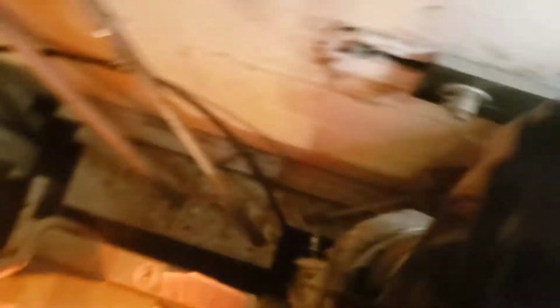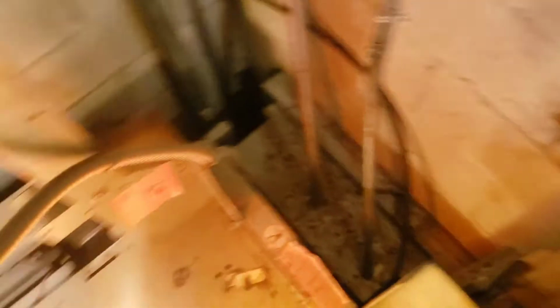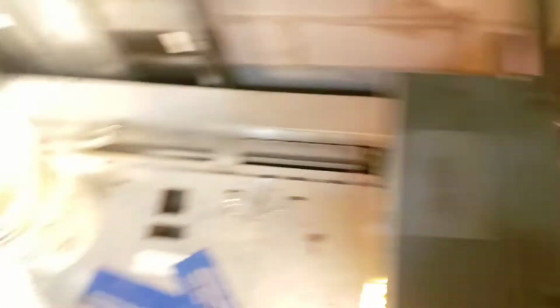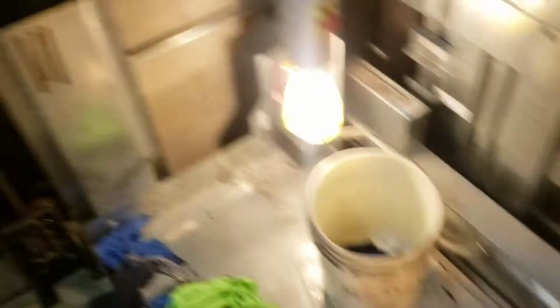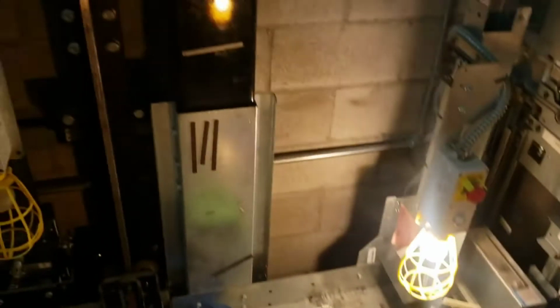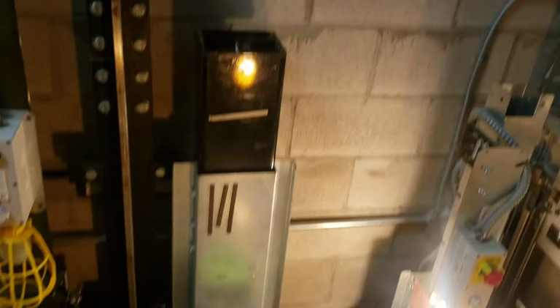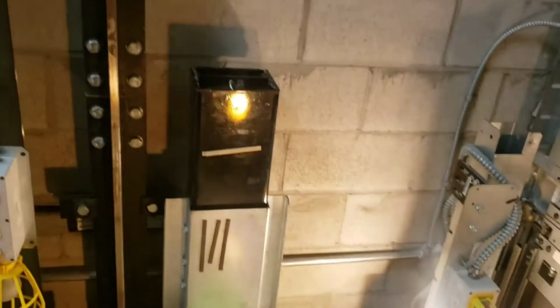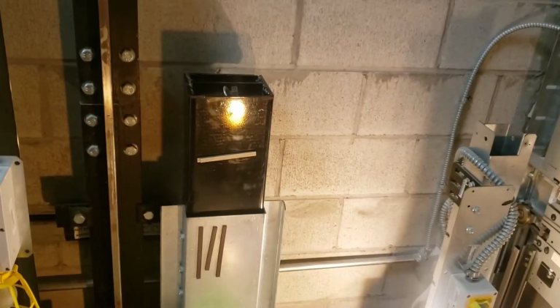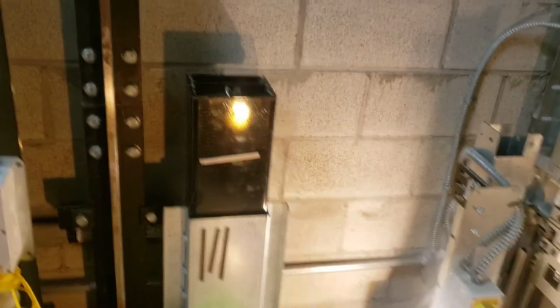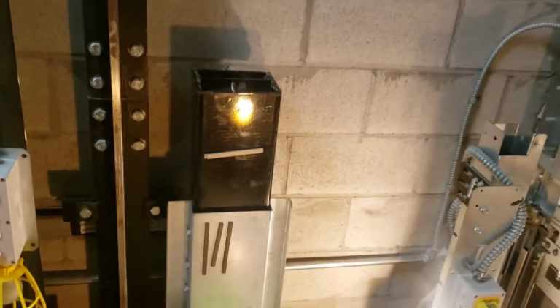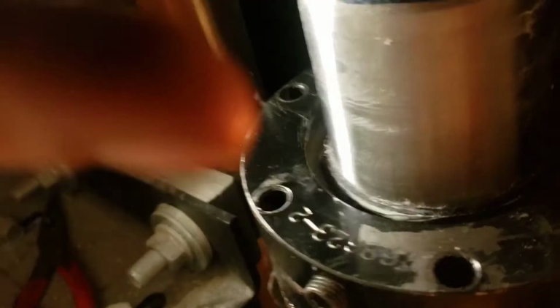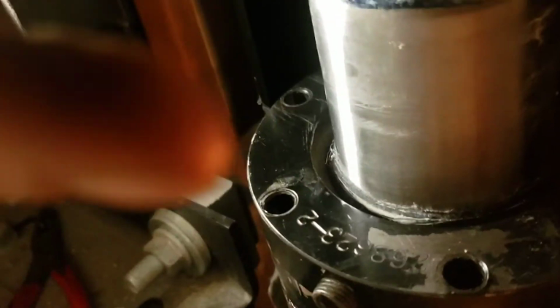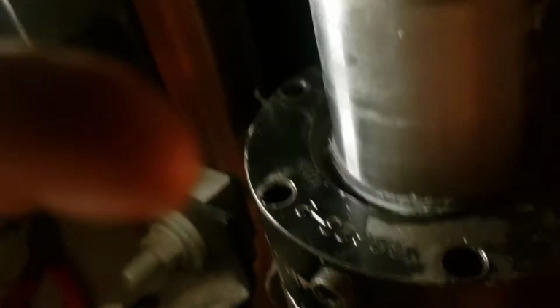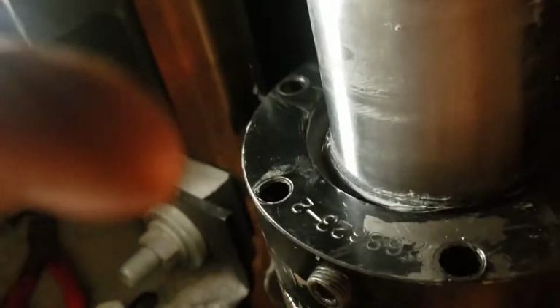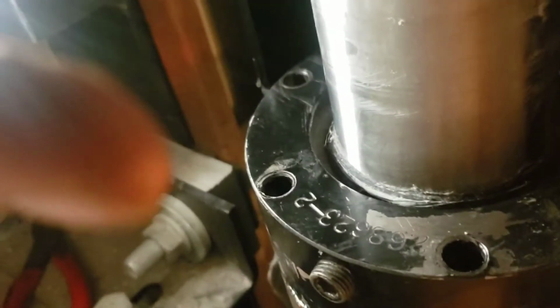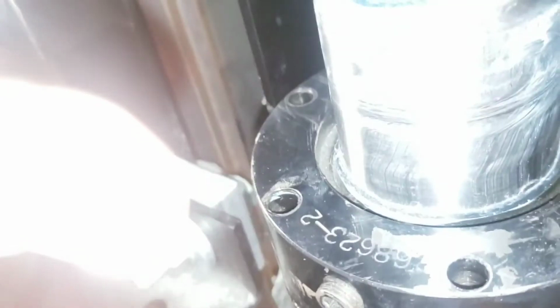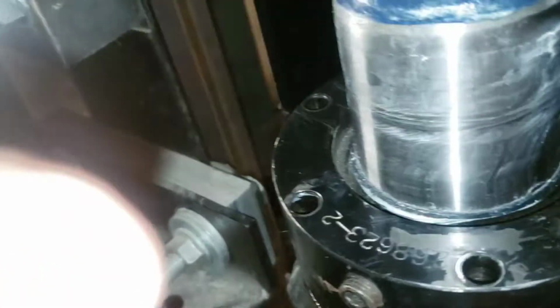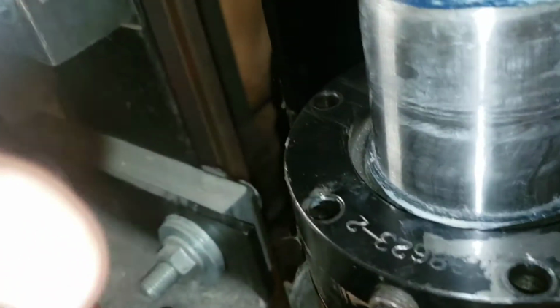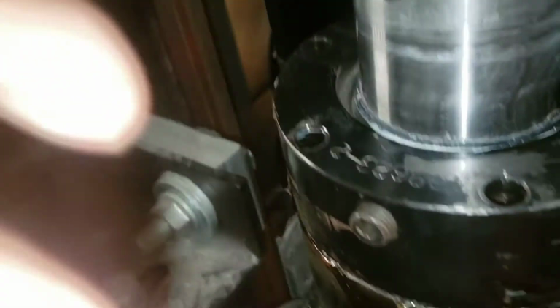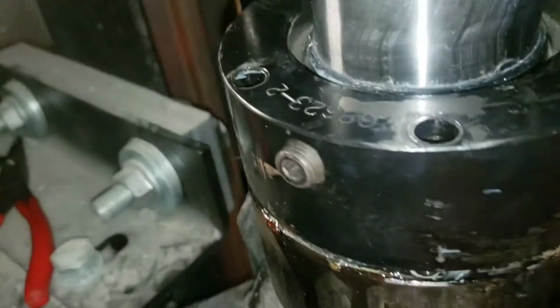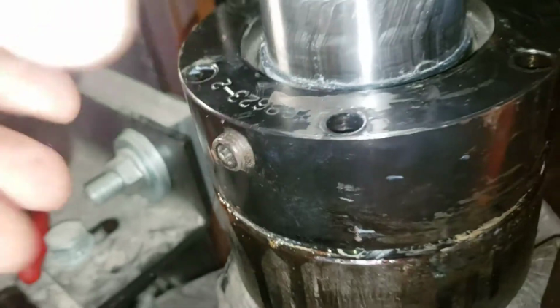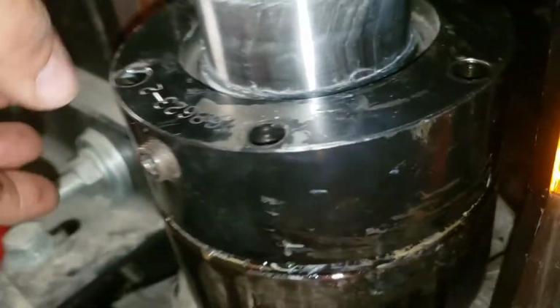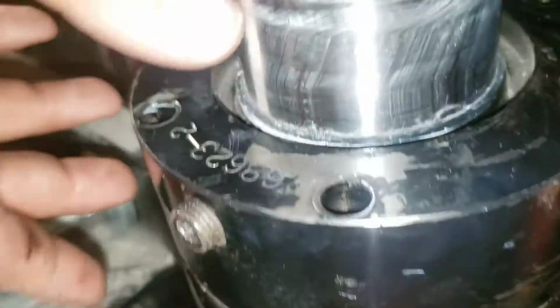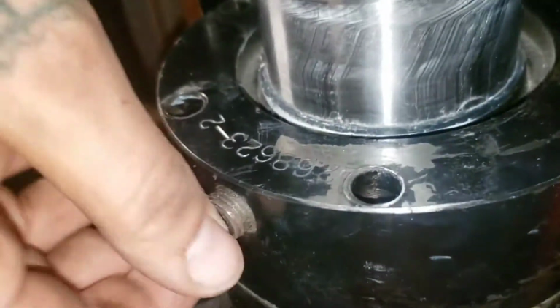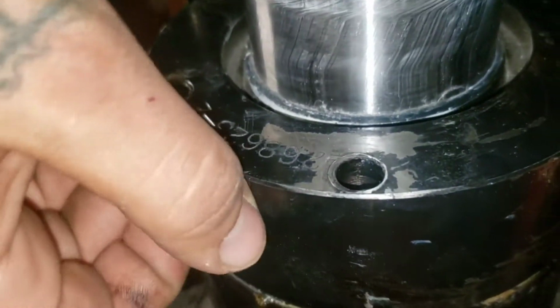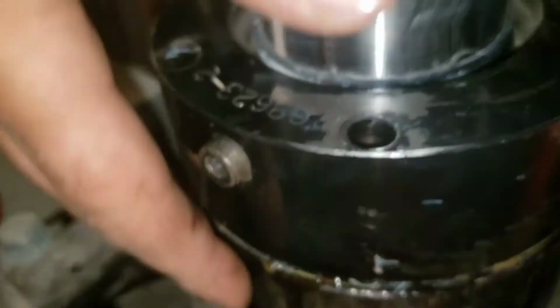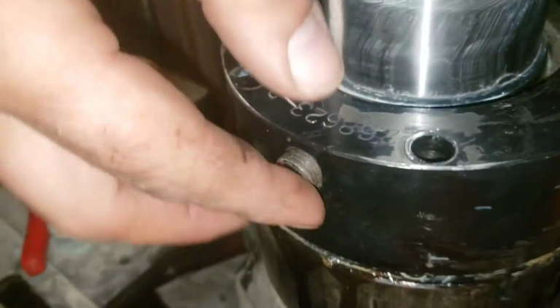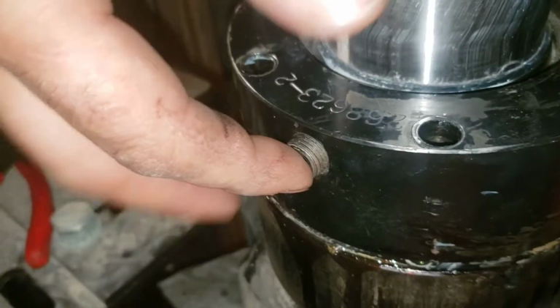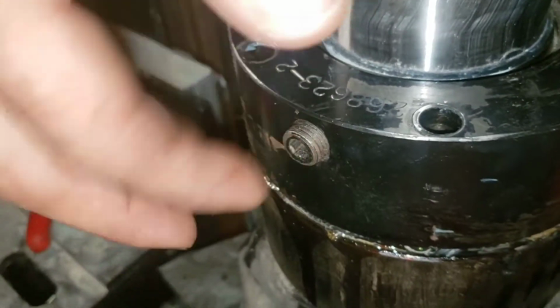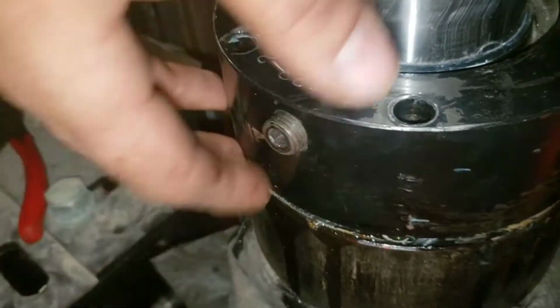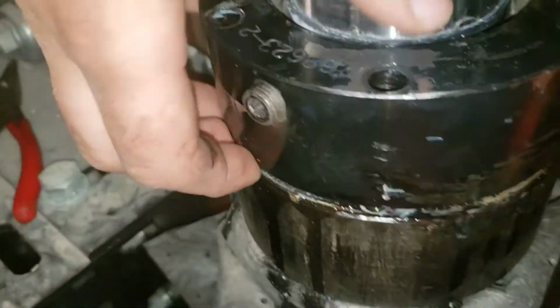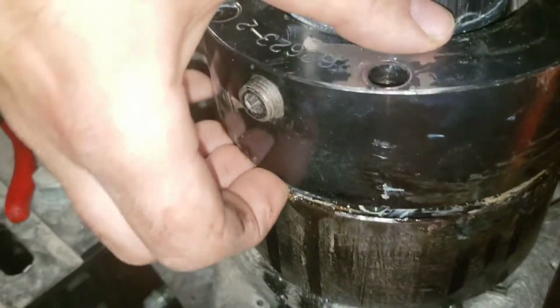And then obviously the same on that side. You can see we got it turned now — our scavenger's out this side.